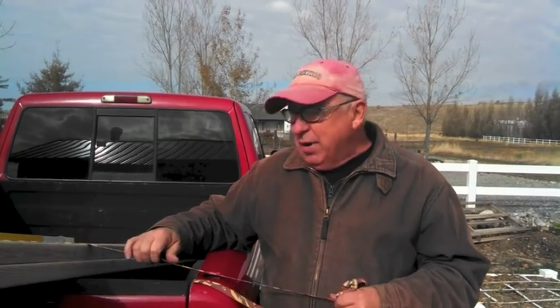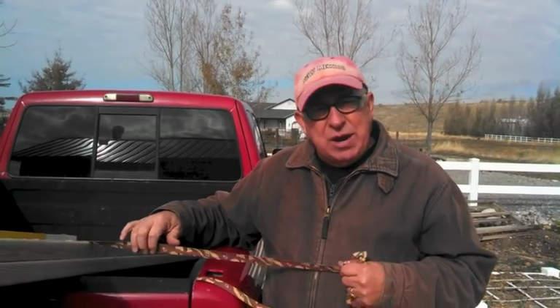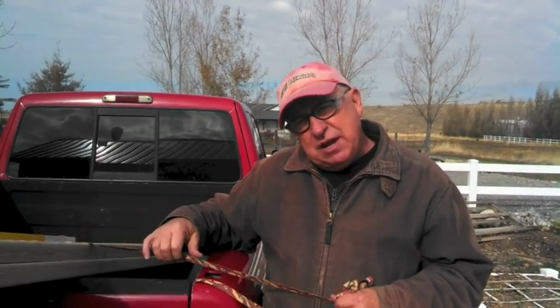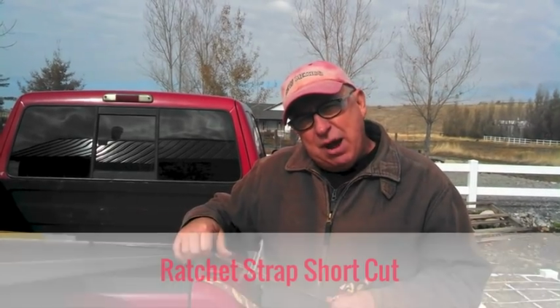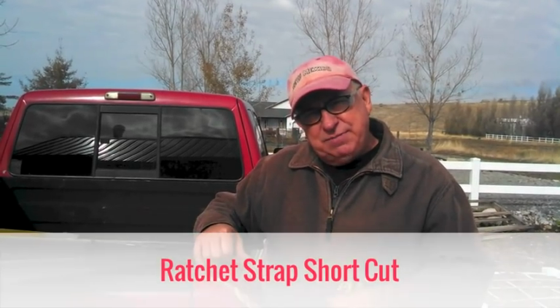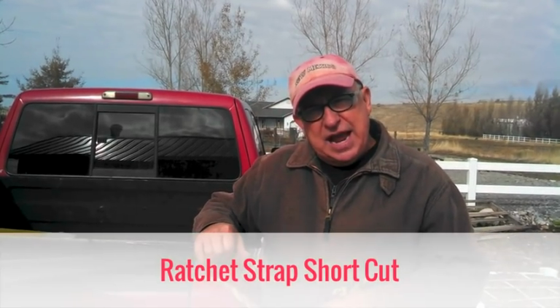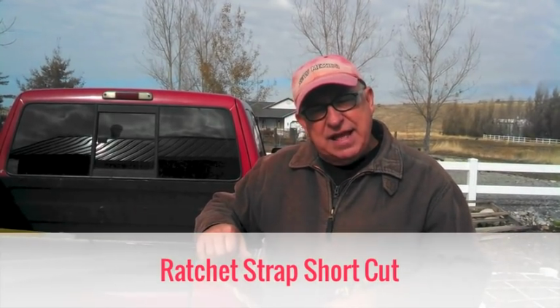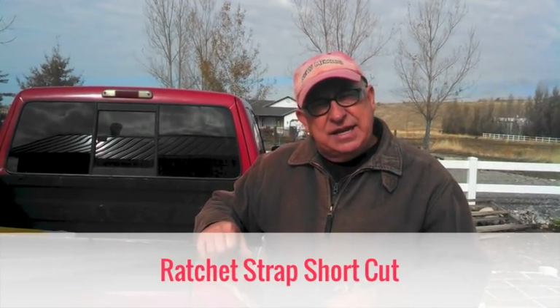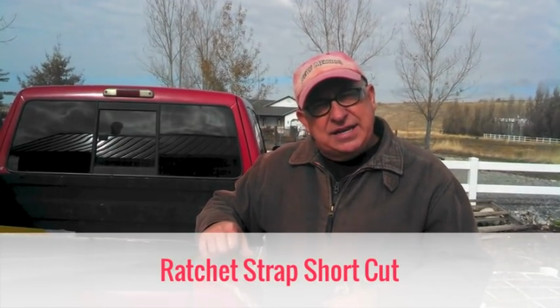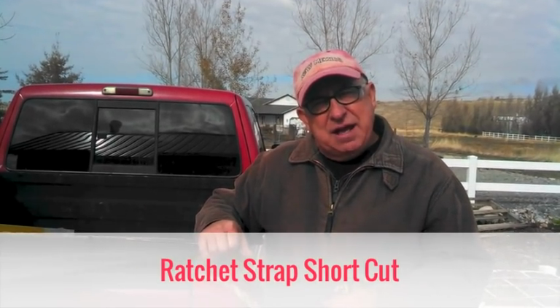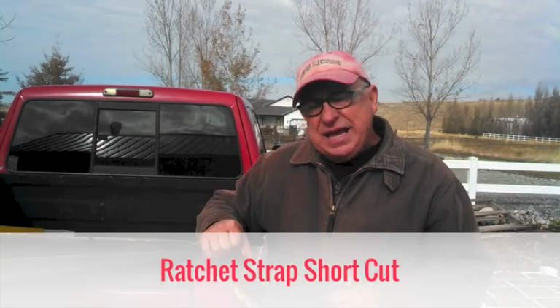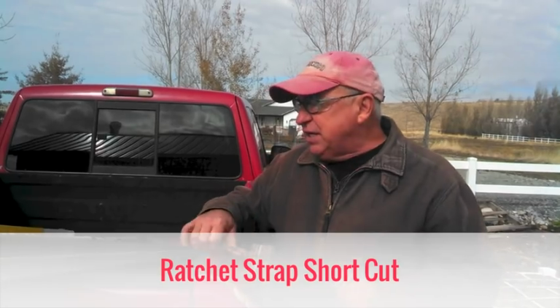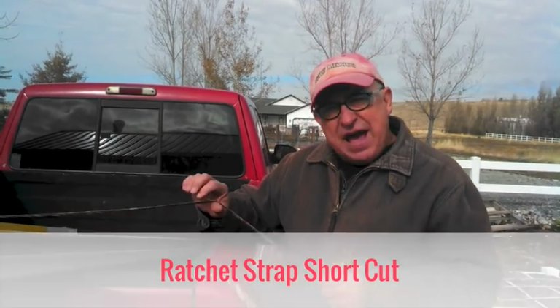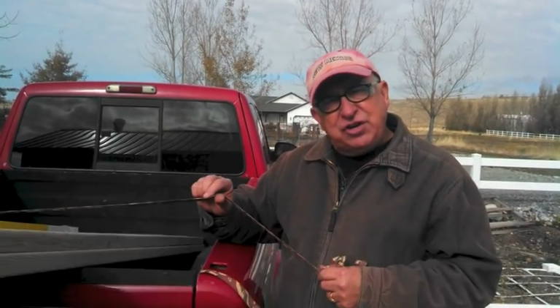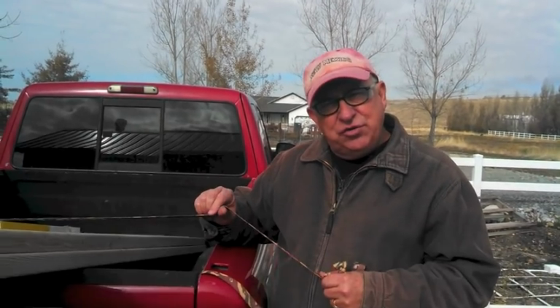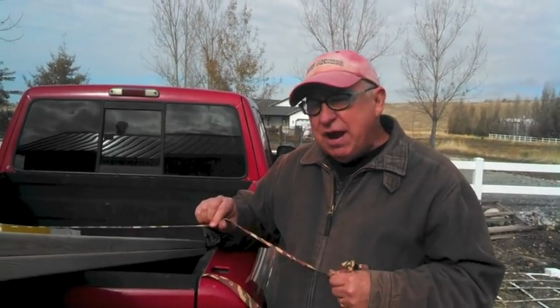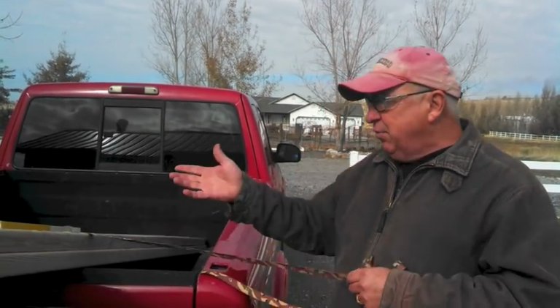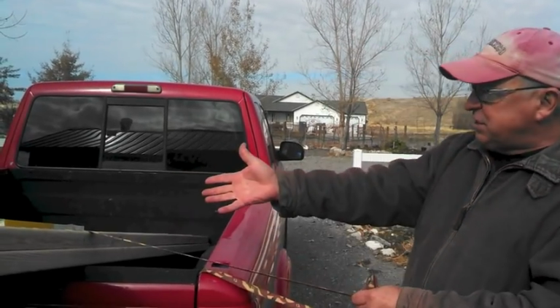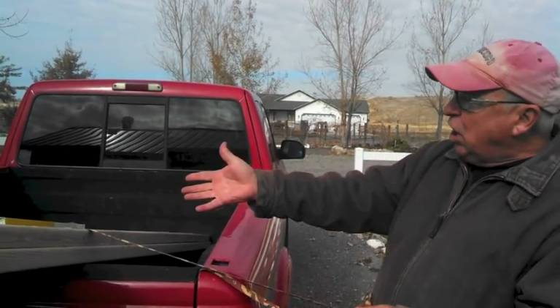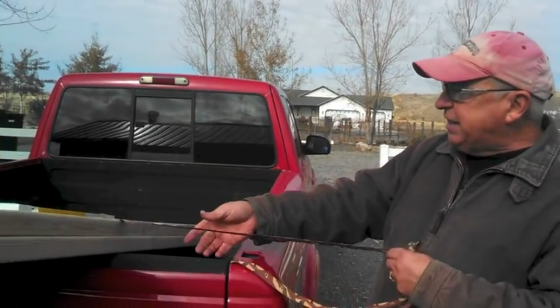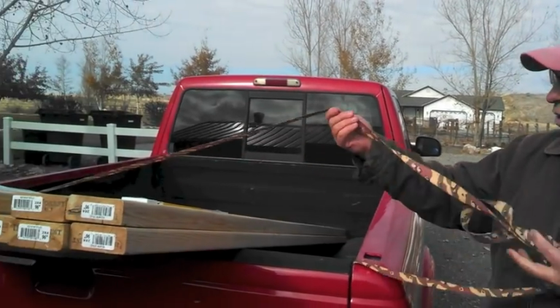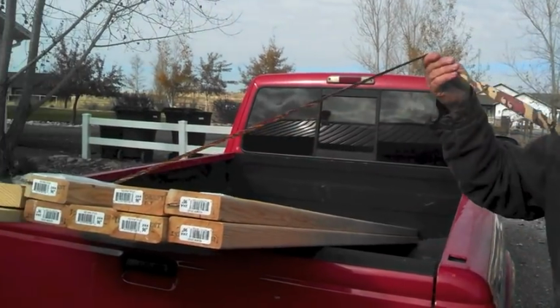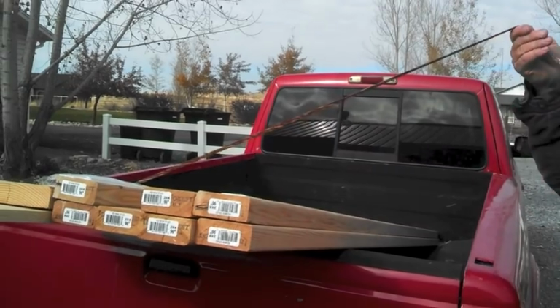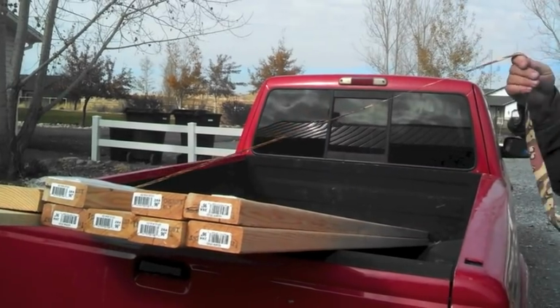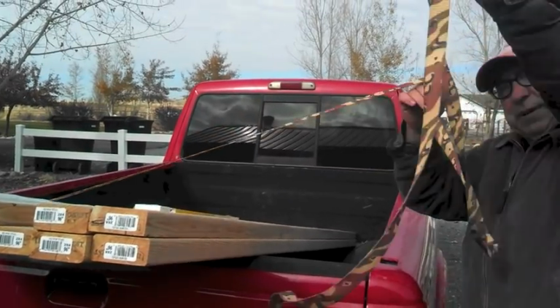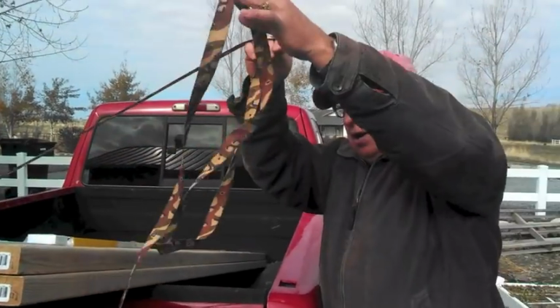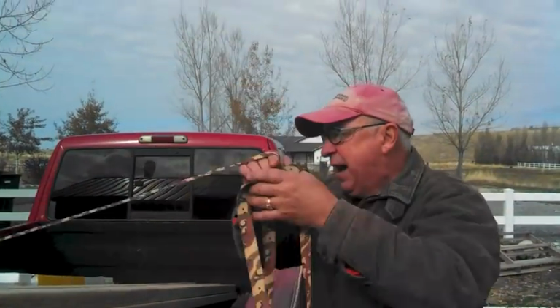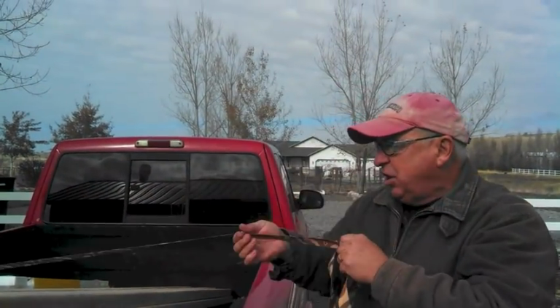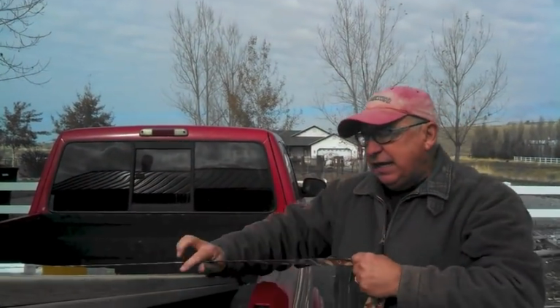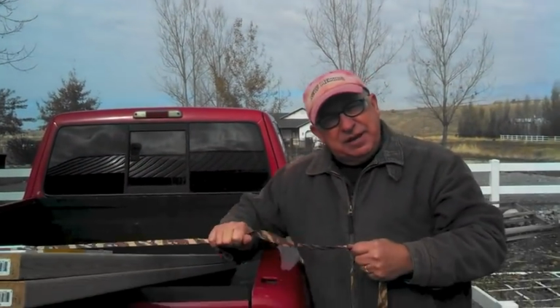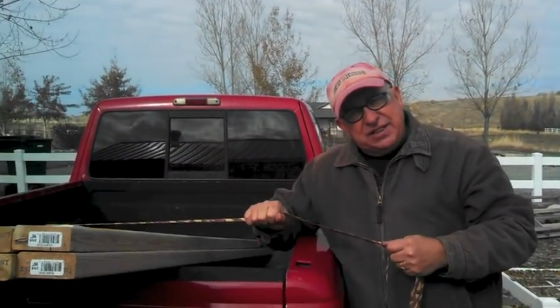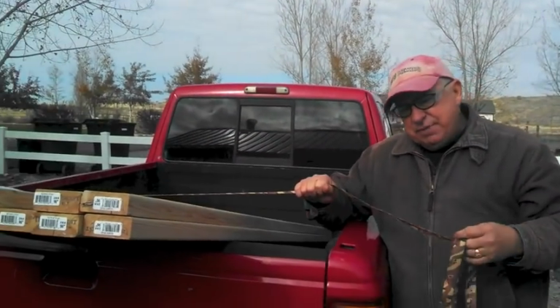I want to give you another power tip that you can add to that and make it faster to use the strap when you have a small load like this, where you've got a lot of strap but you only need a little bit of it to get the job done.